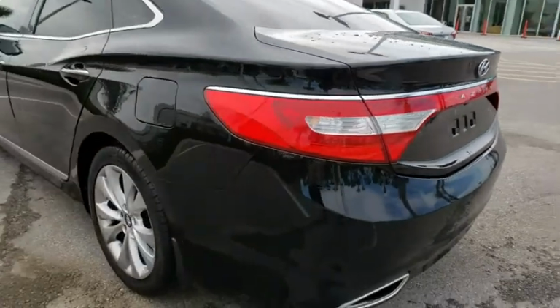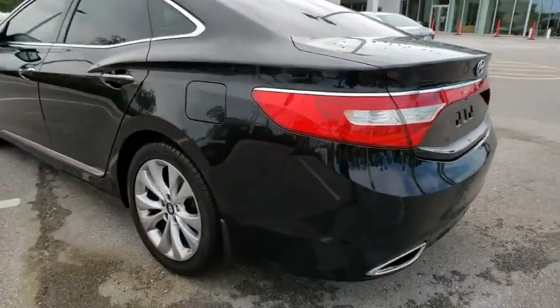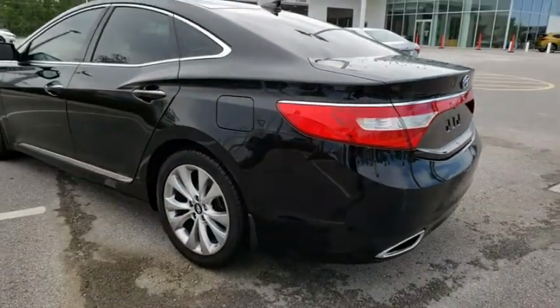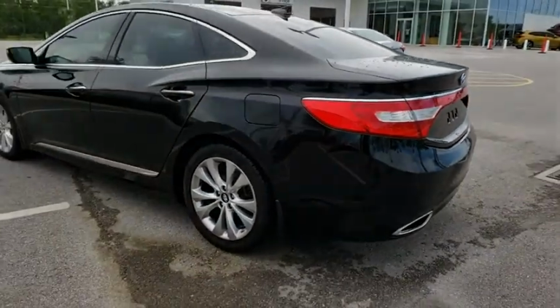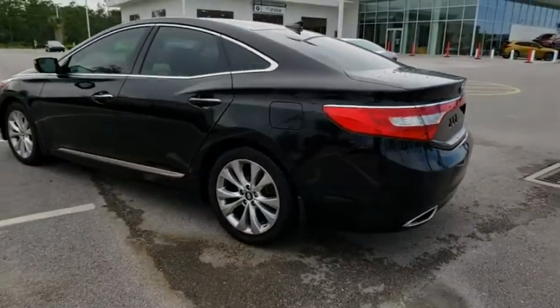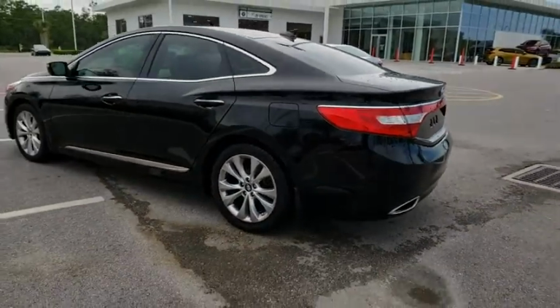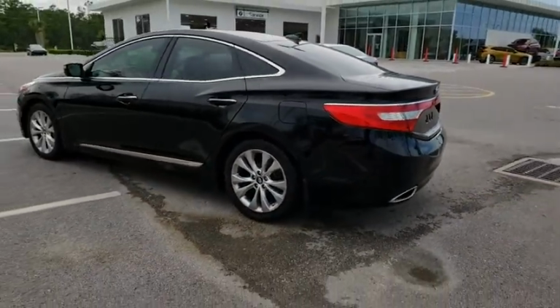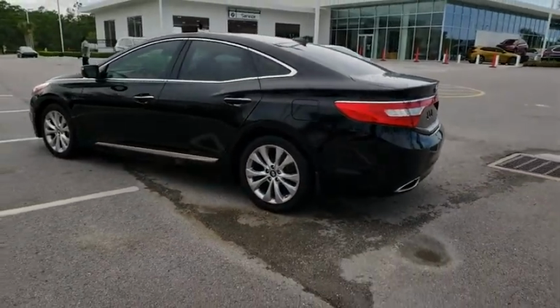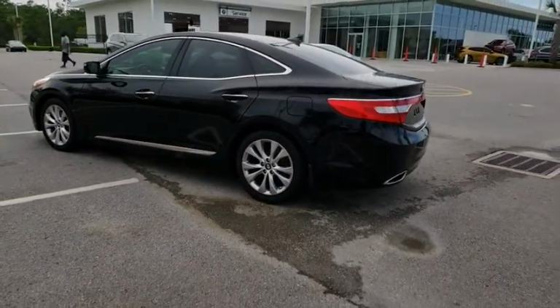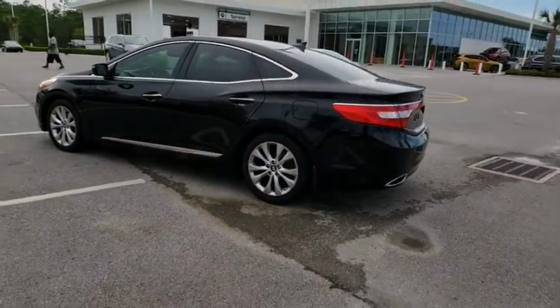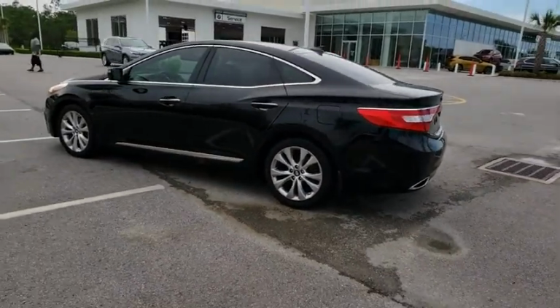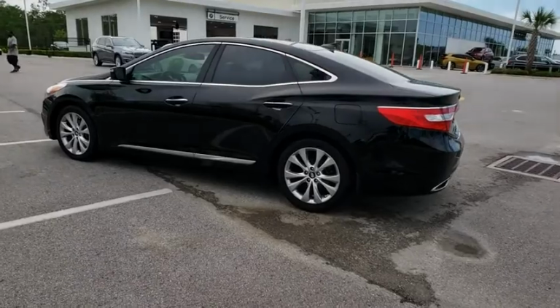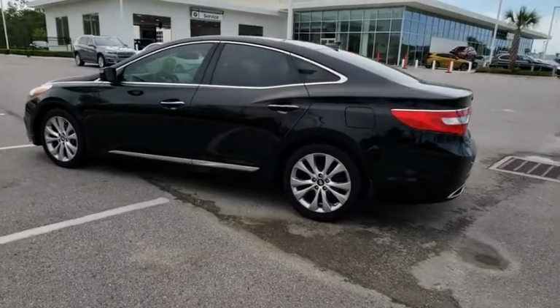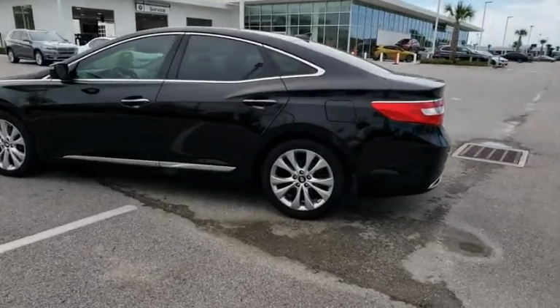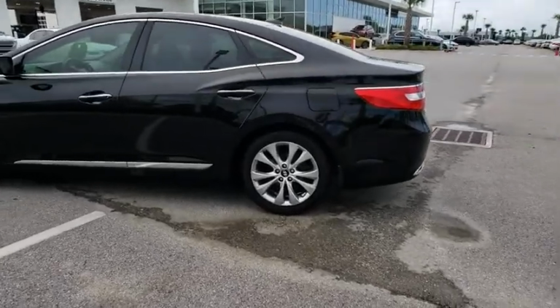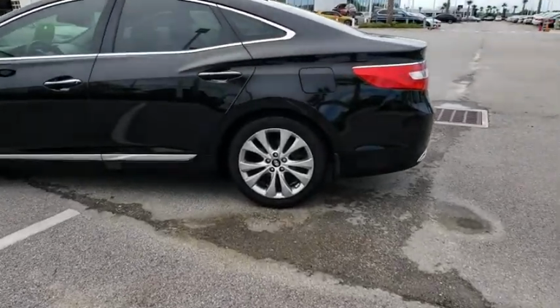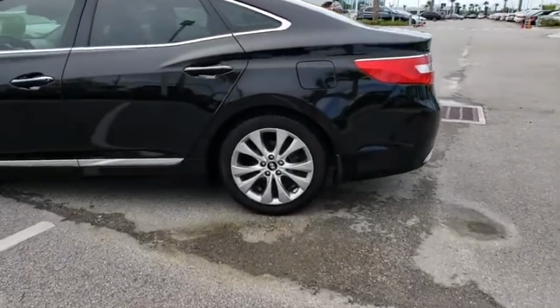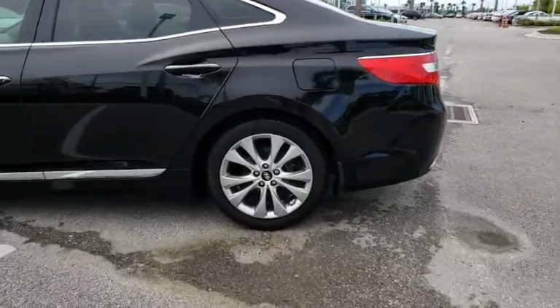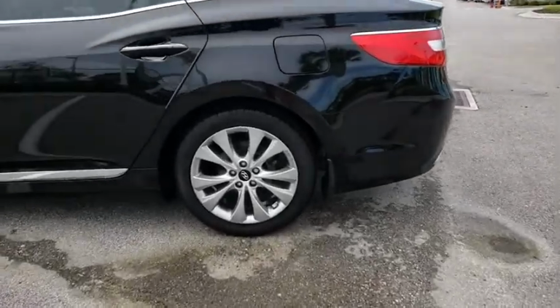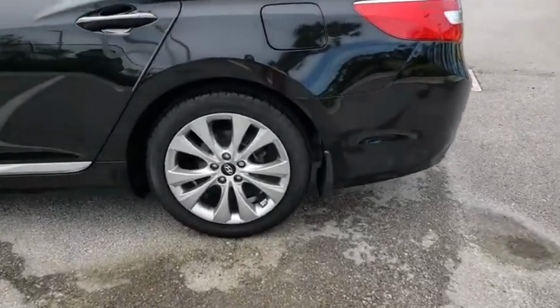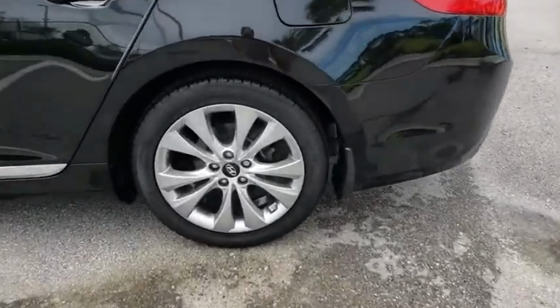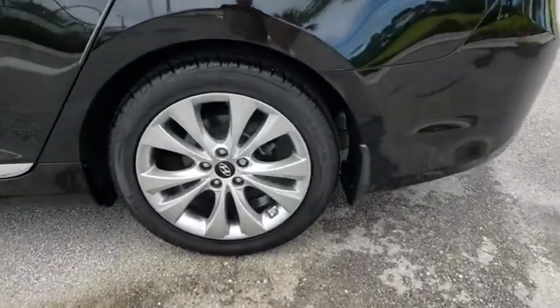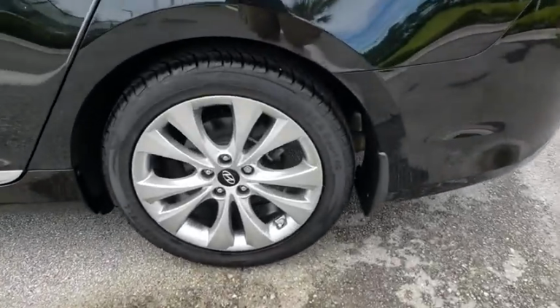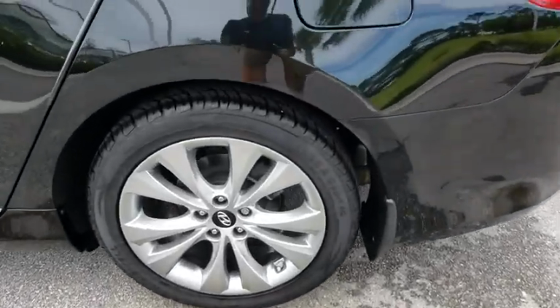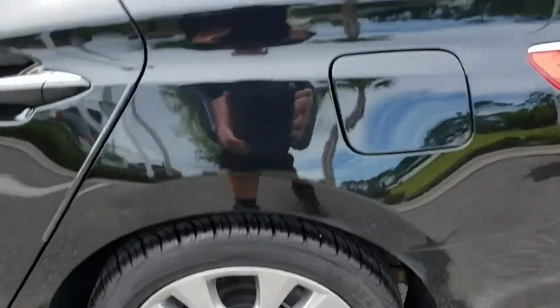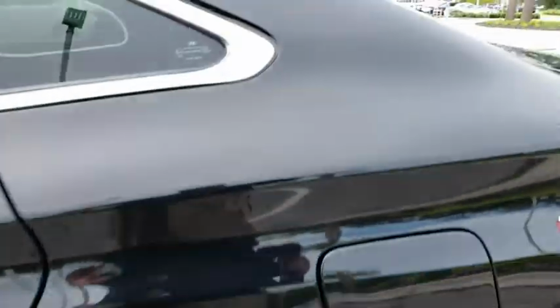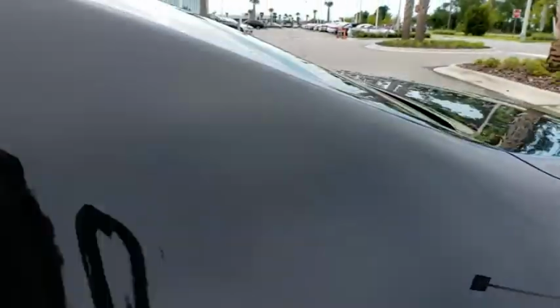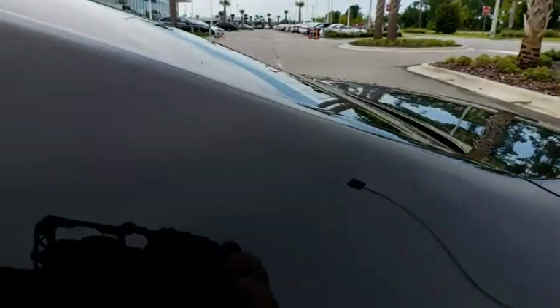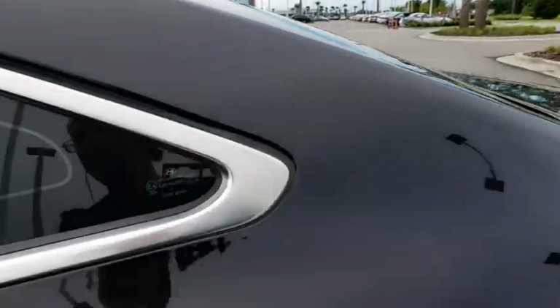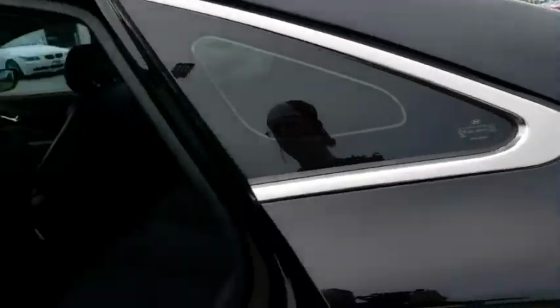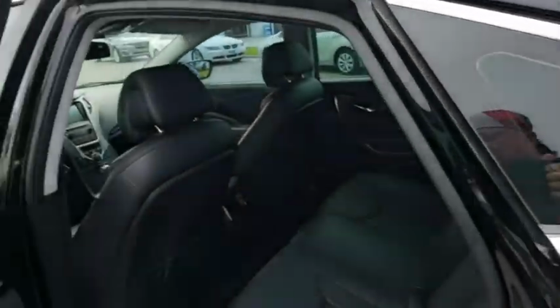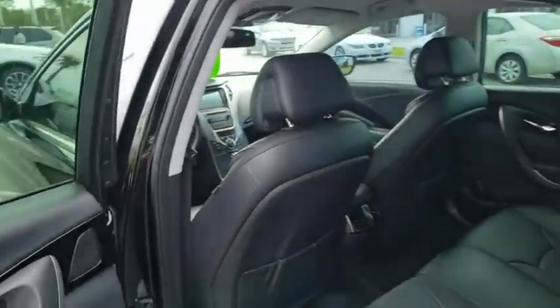Aluminum wheels, cruise control, four wheel disc brakes, keyless start, universal garage door opener, and front wheel drive. This vehicle is Carfax certified one owner and qualifies for the Carfax buyback guarantee.